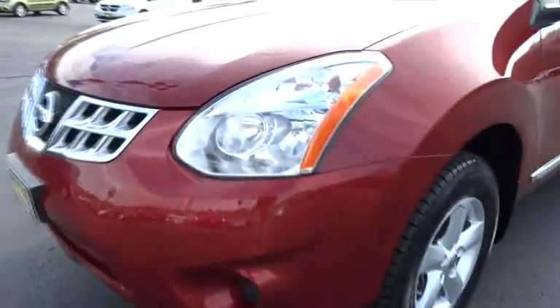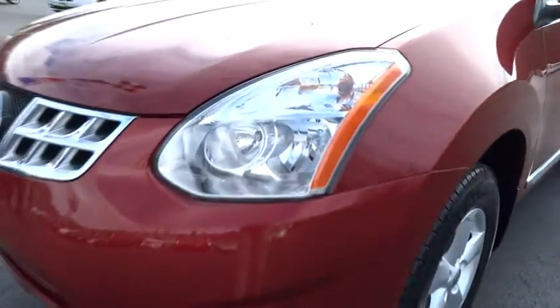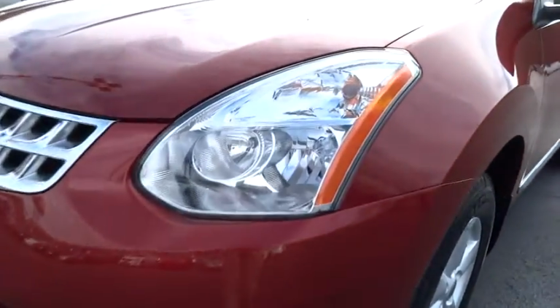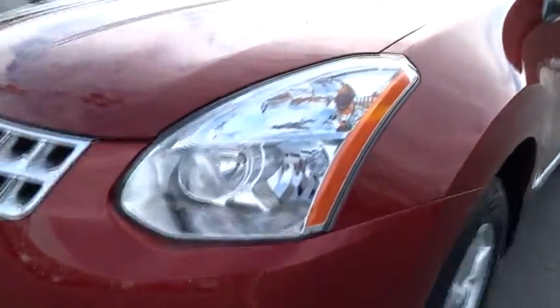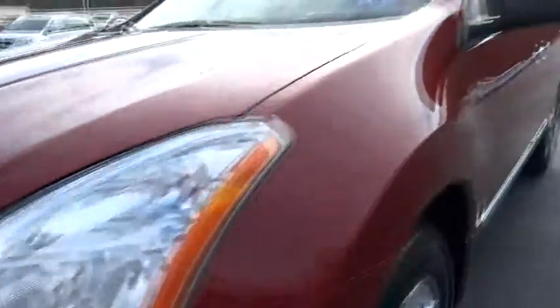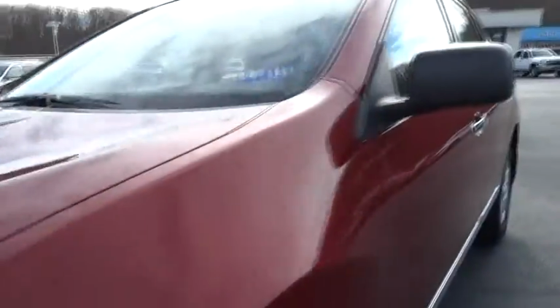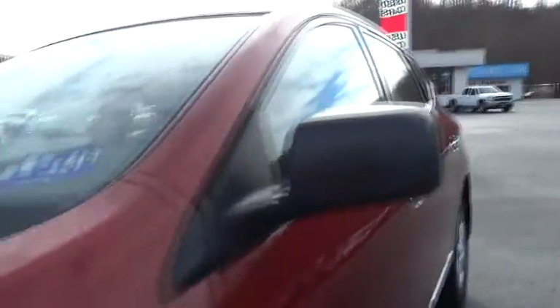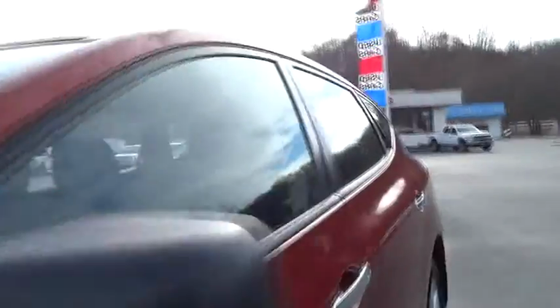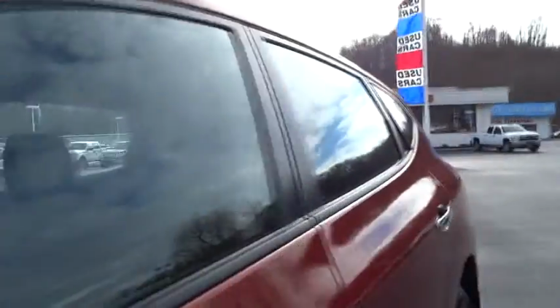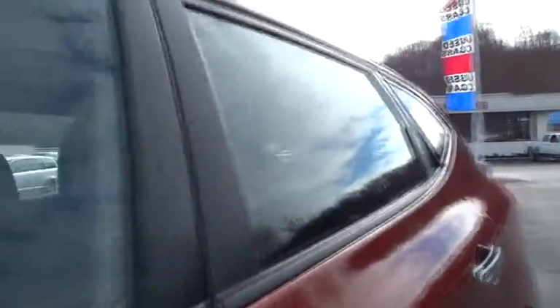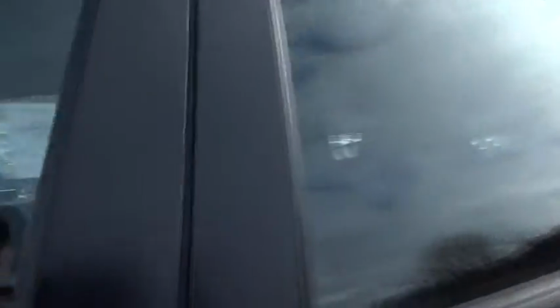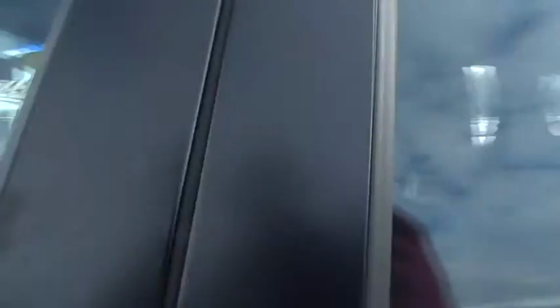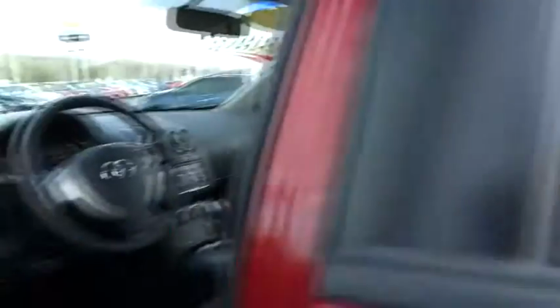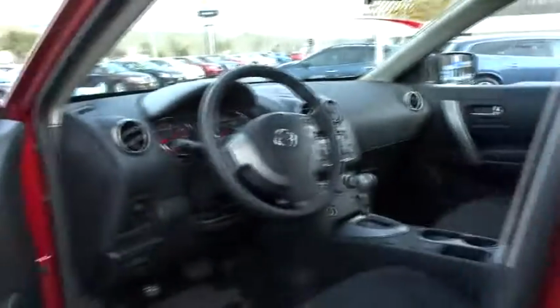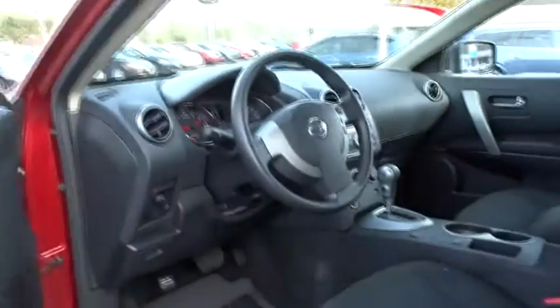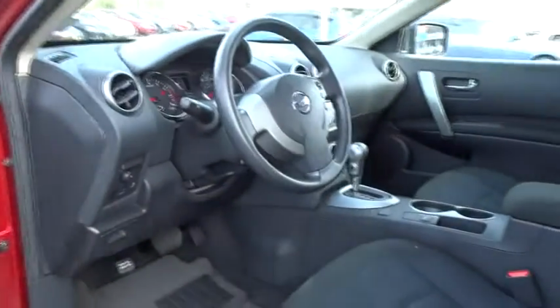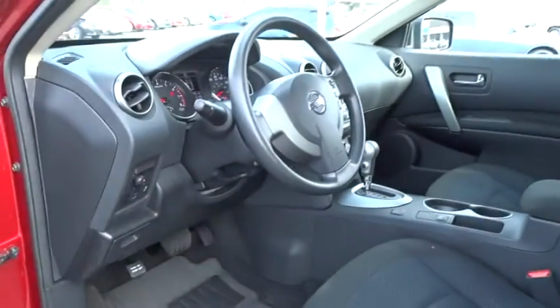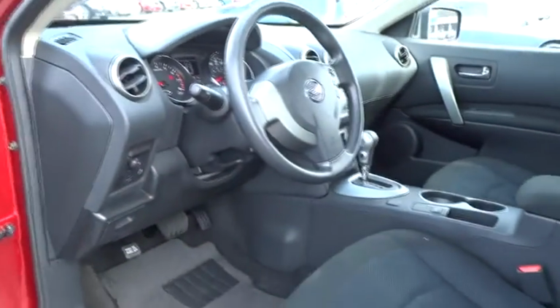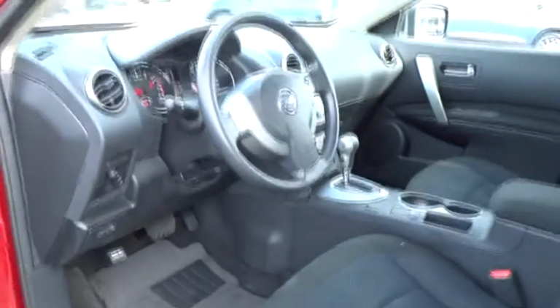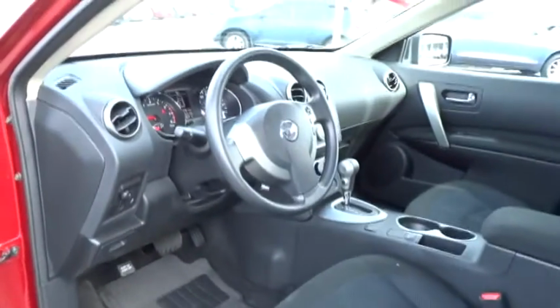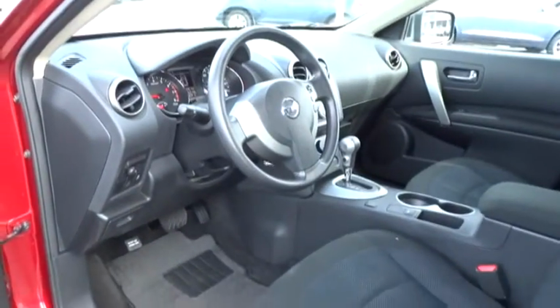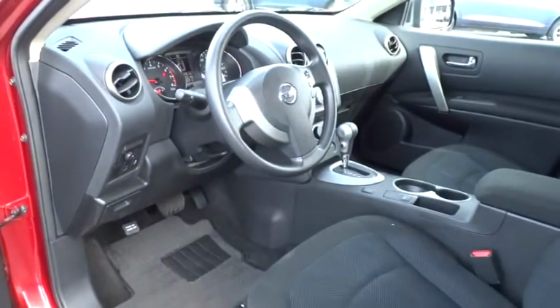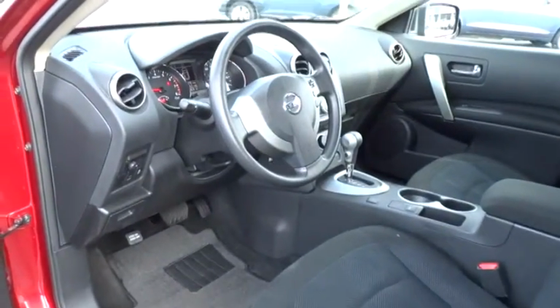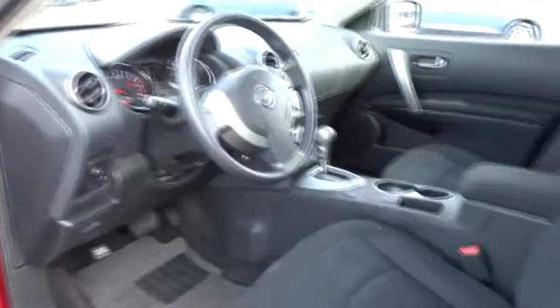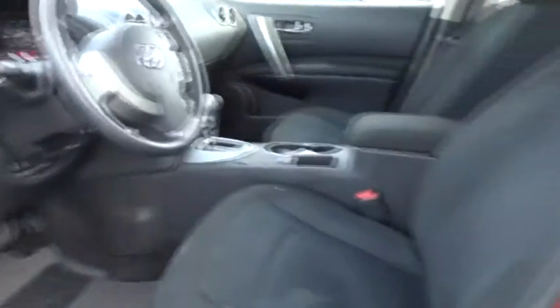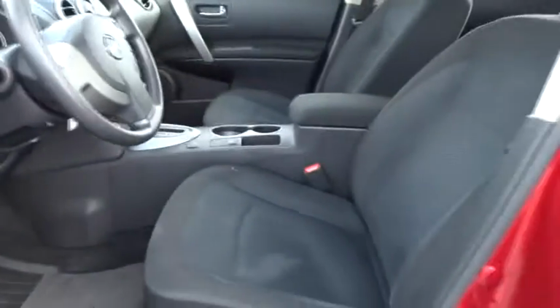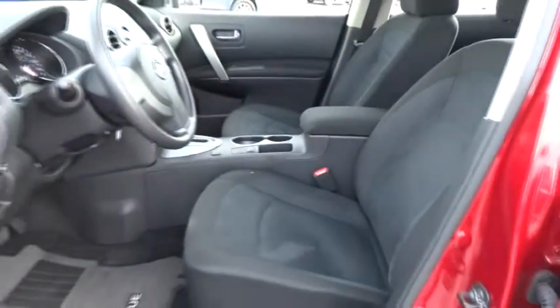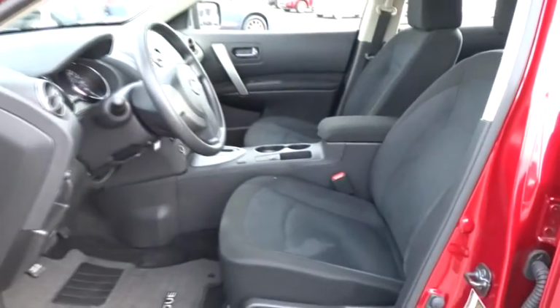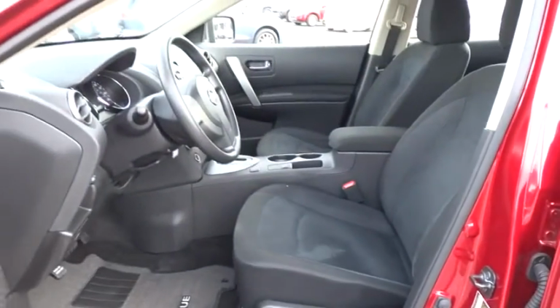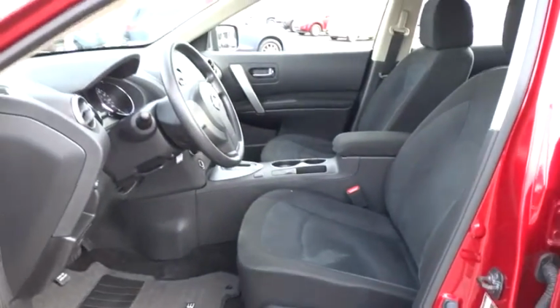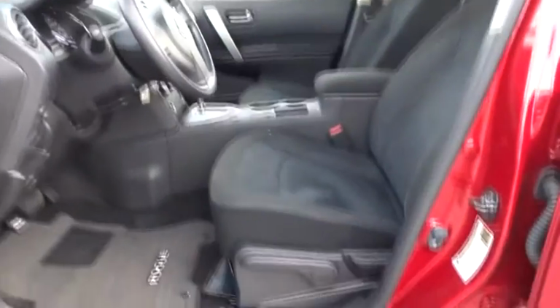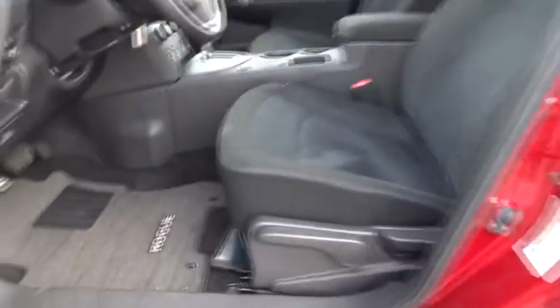Stability control, anti-lock braking system, traction control, all-wheel drive, air conditioning, adjustable steering wheel, power steering, driver airbag, cruise control, four-wheel disc brakes.